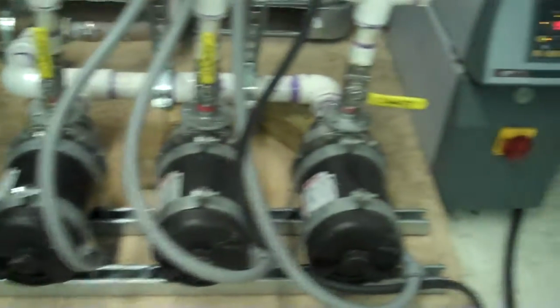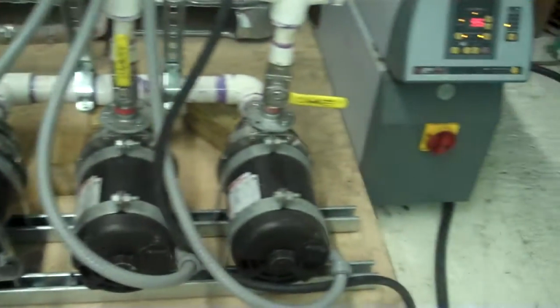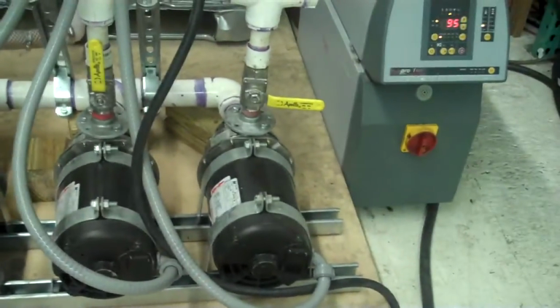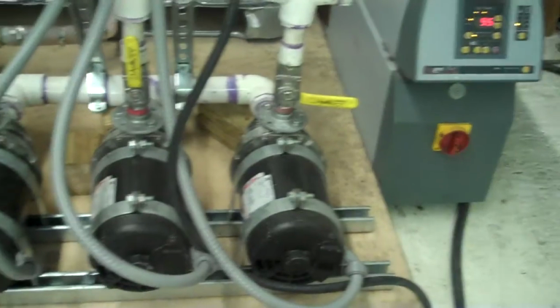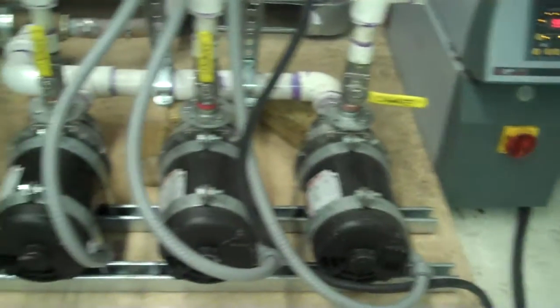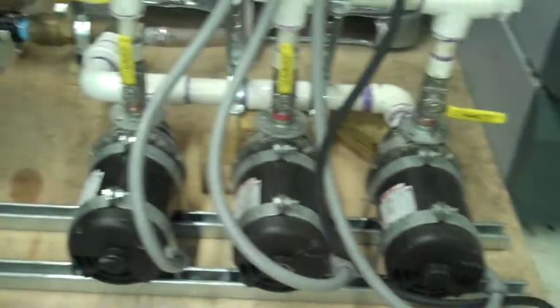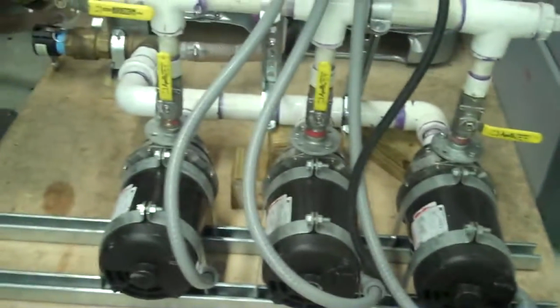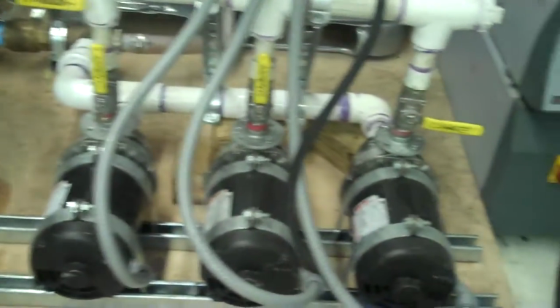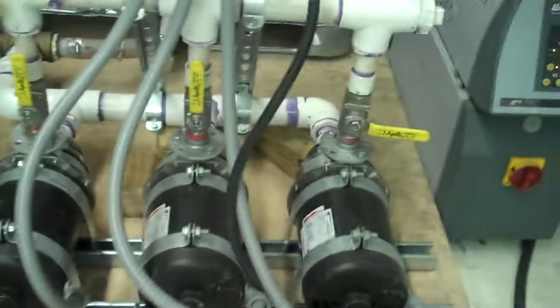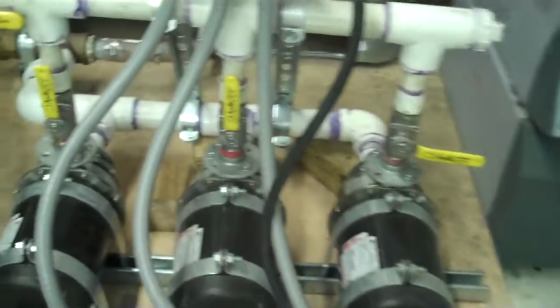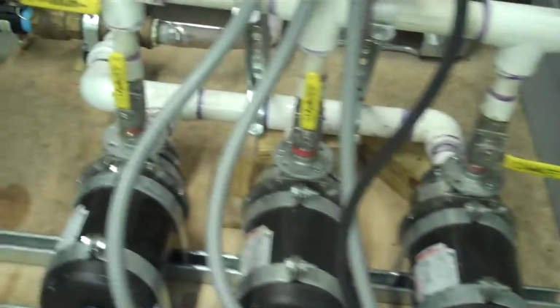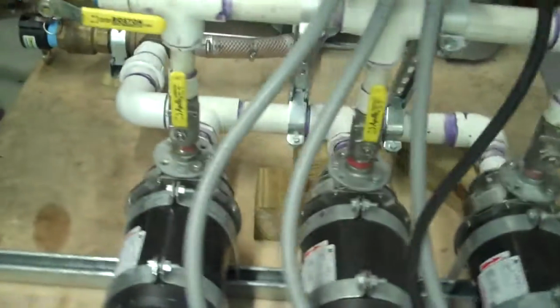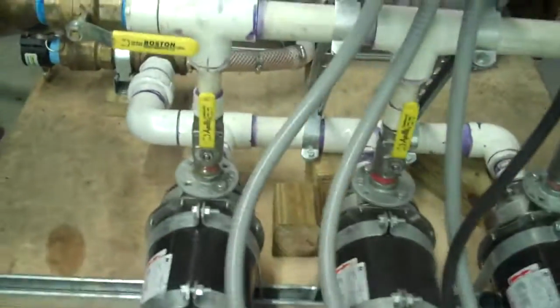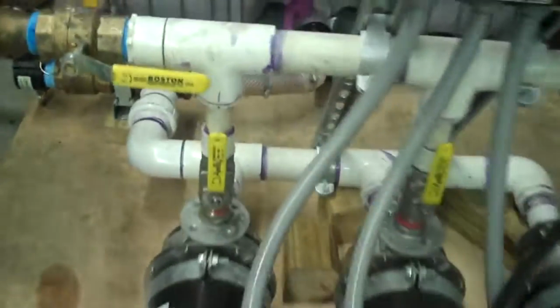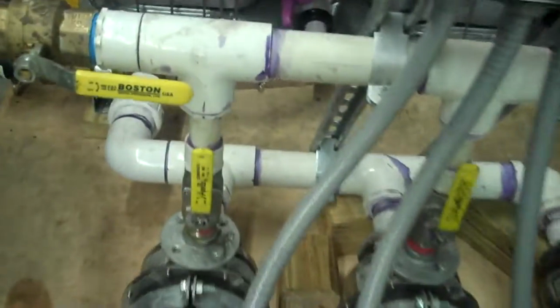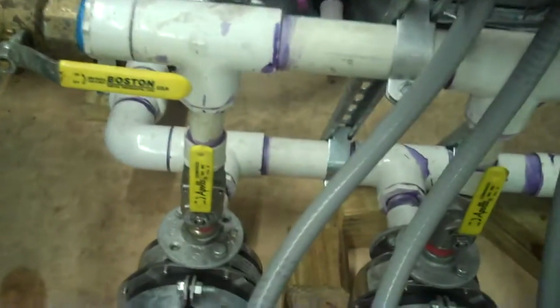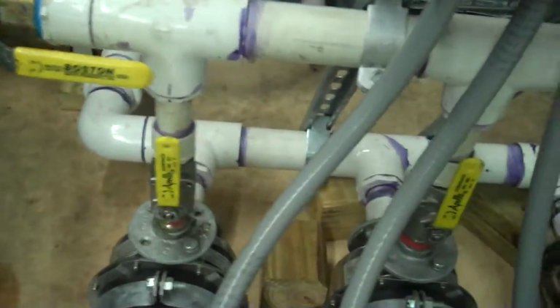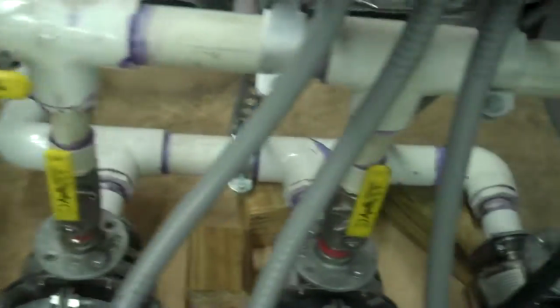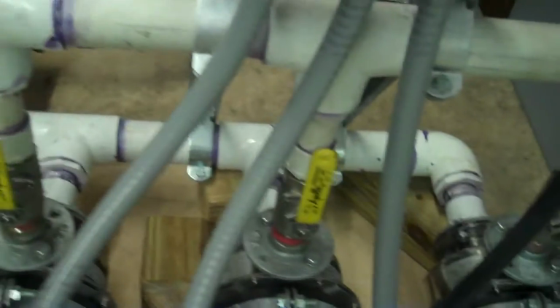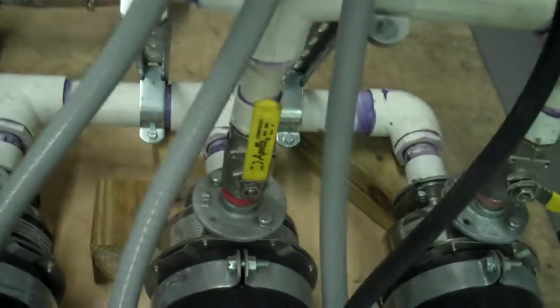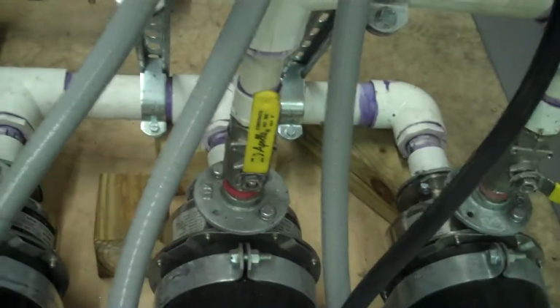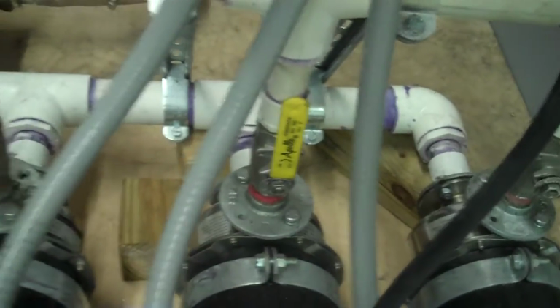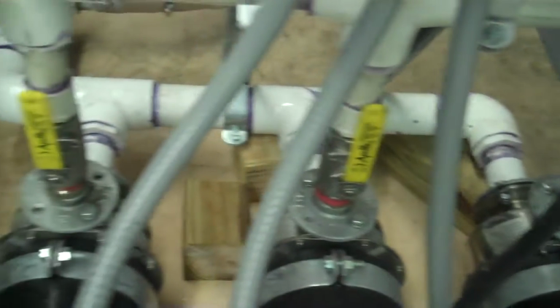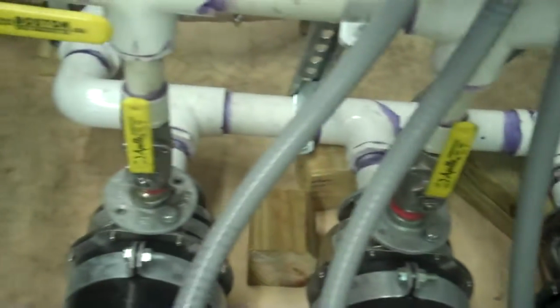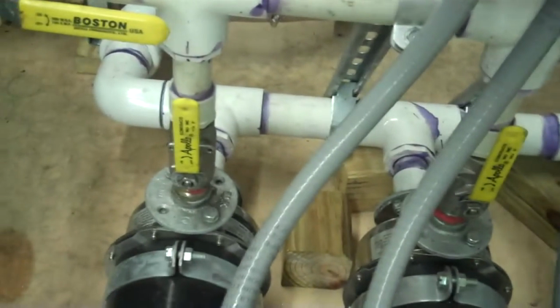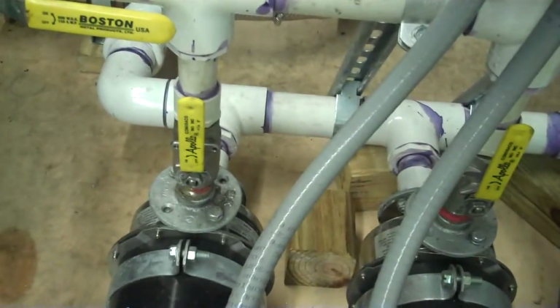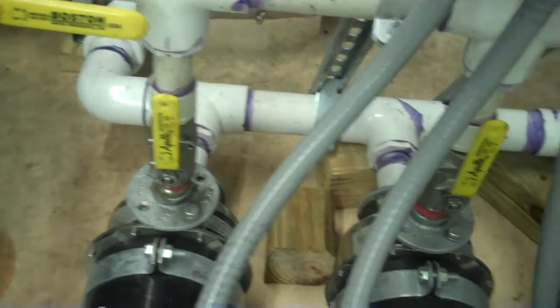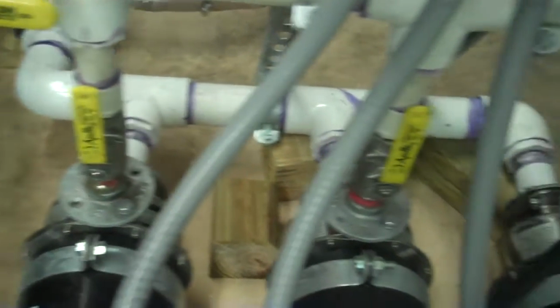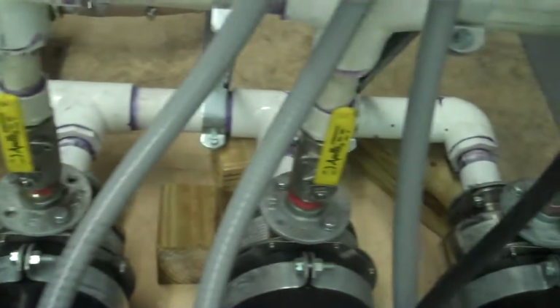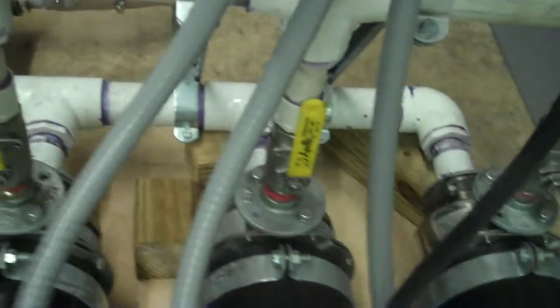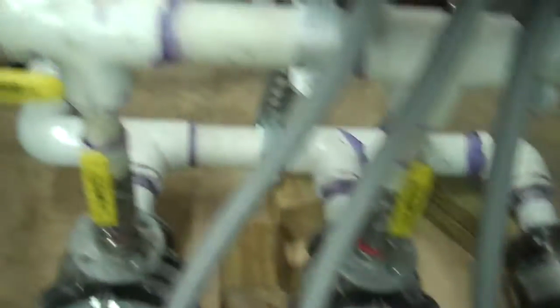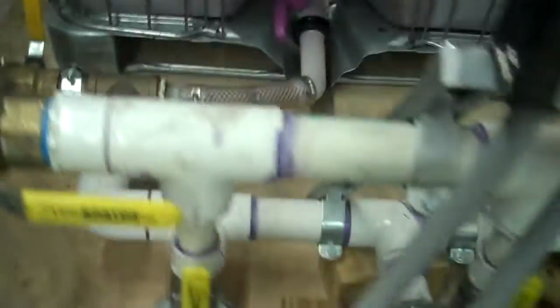These are our pumps here on our little test bed. We're actually using two pumps — it's about one and a half horsepower to create the flow.